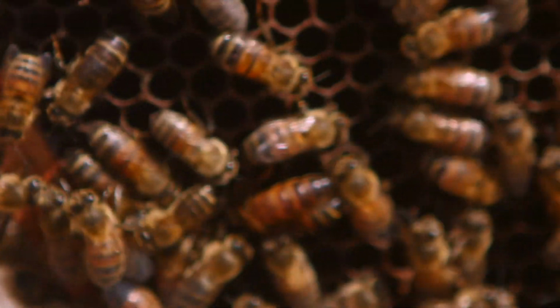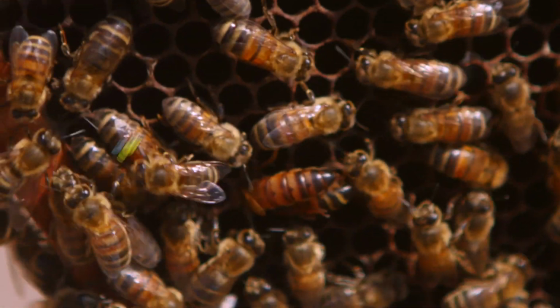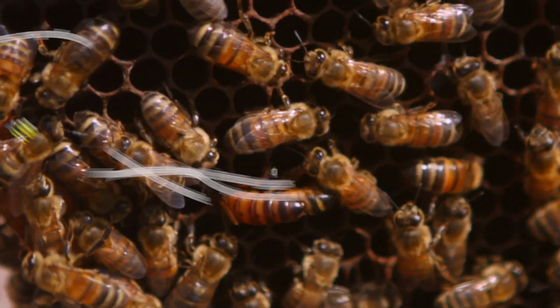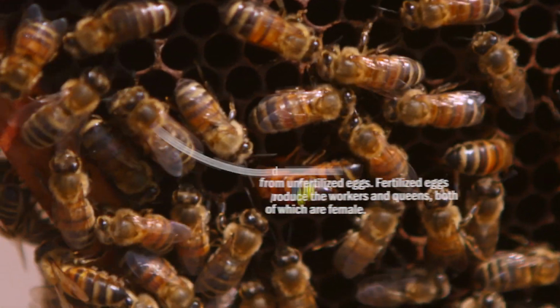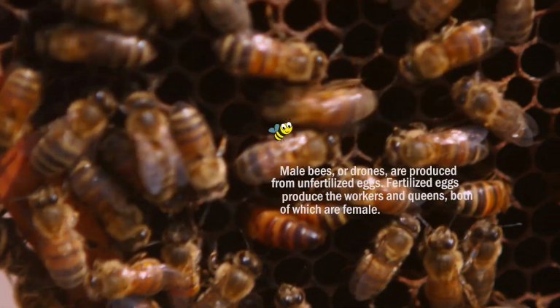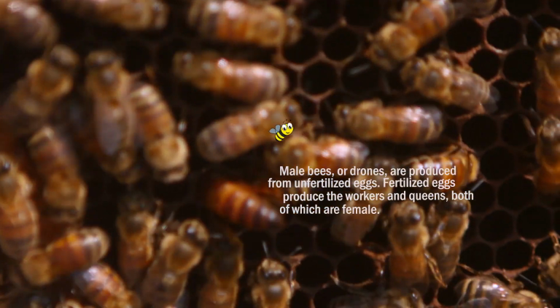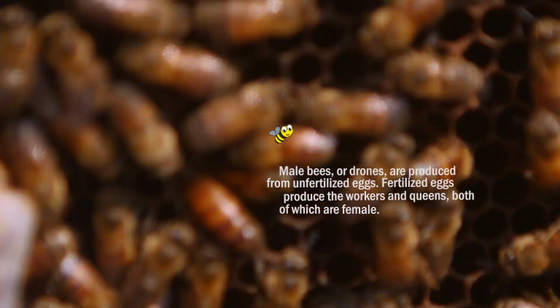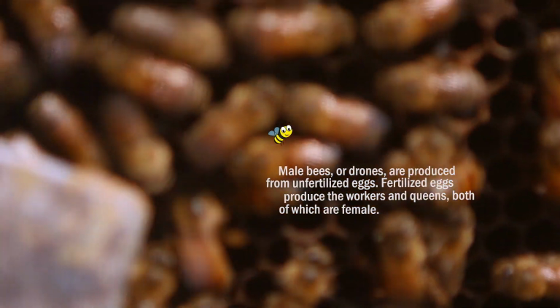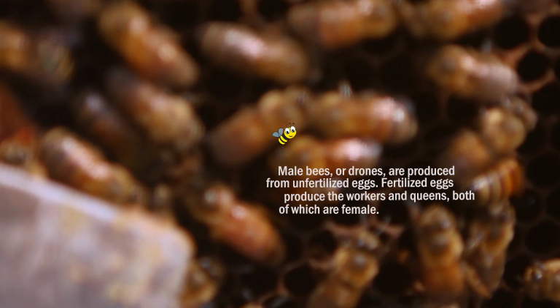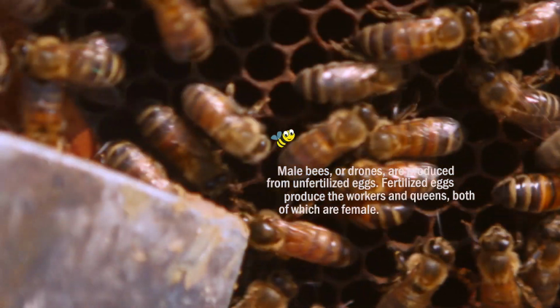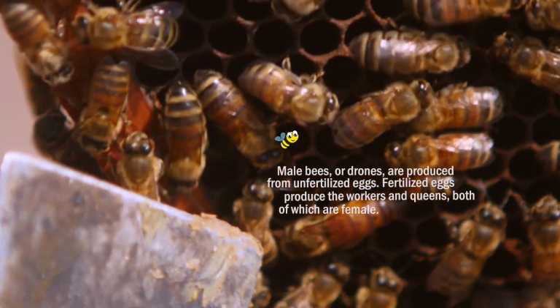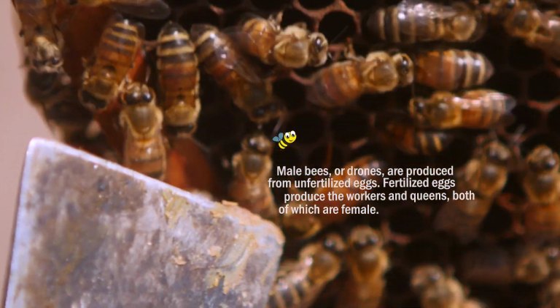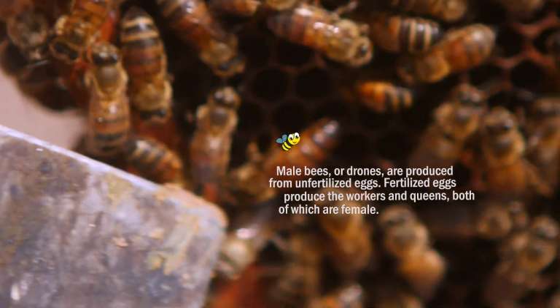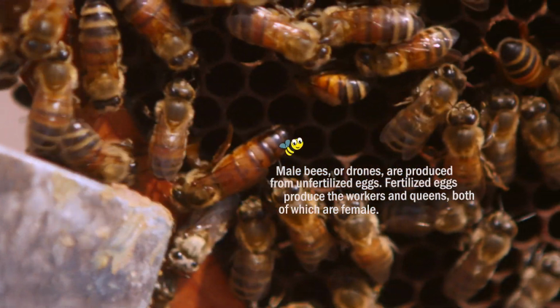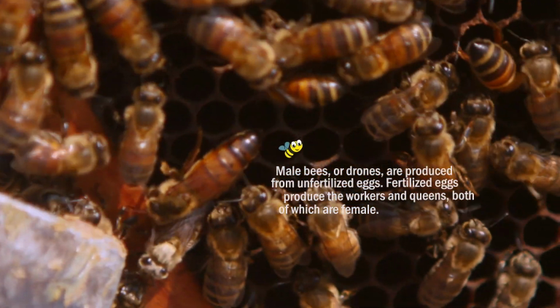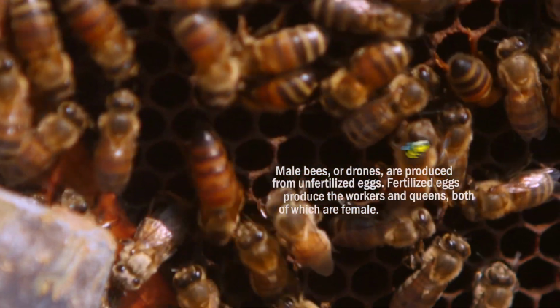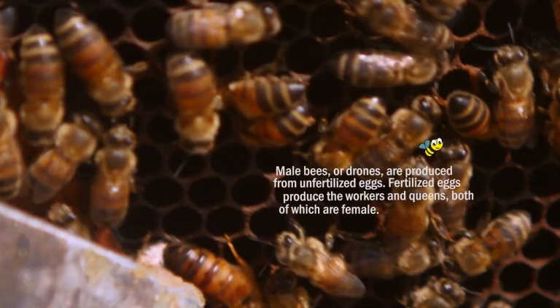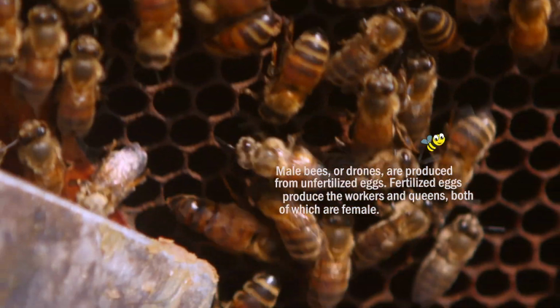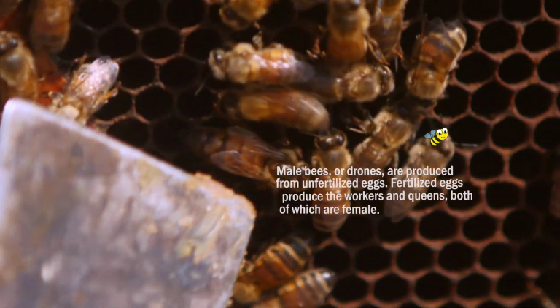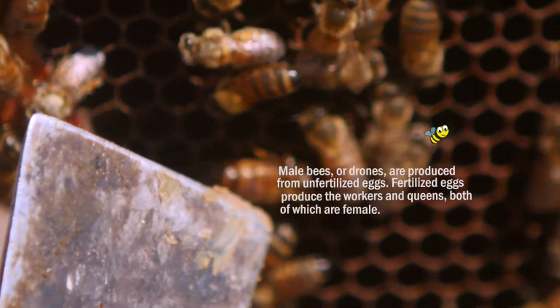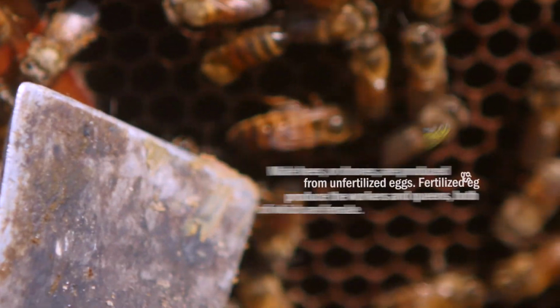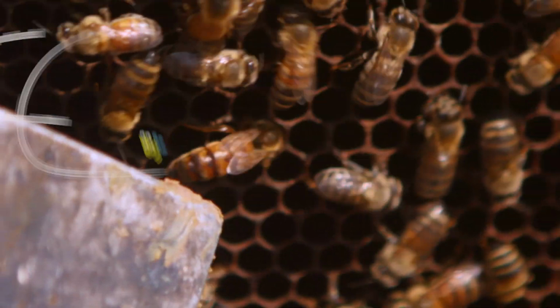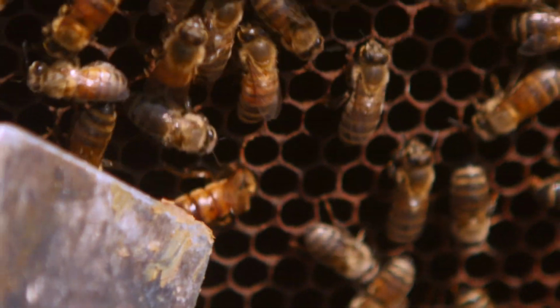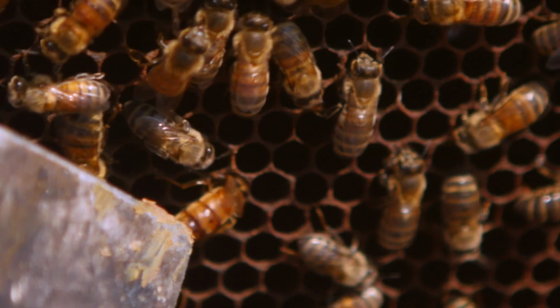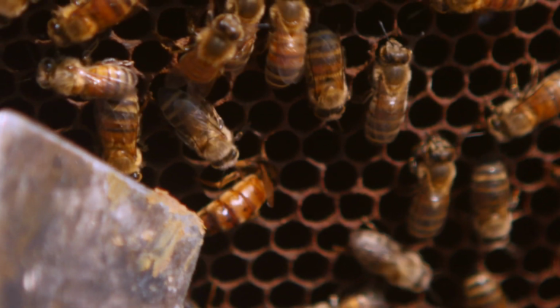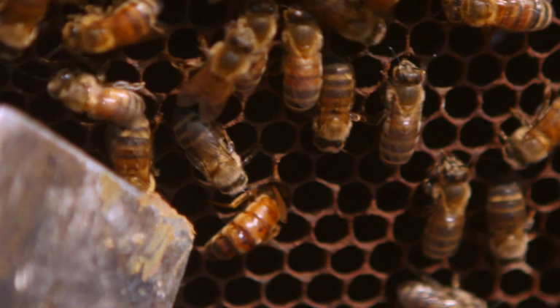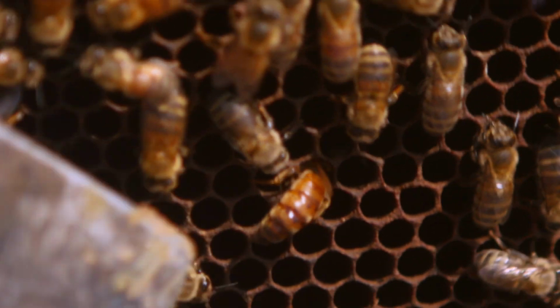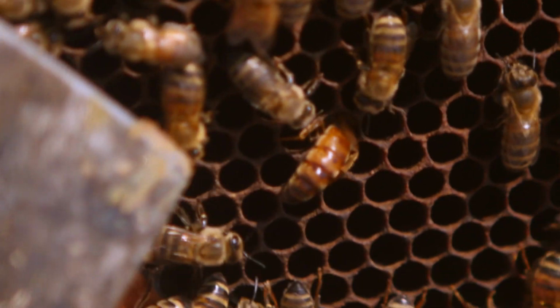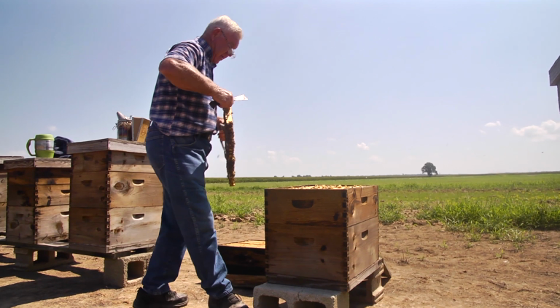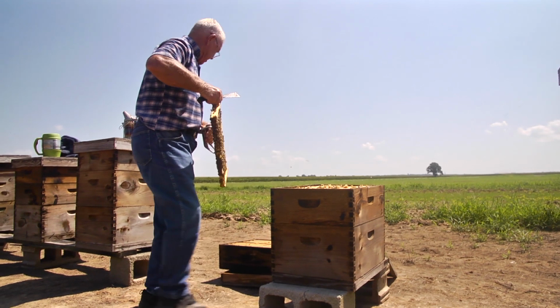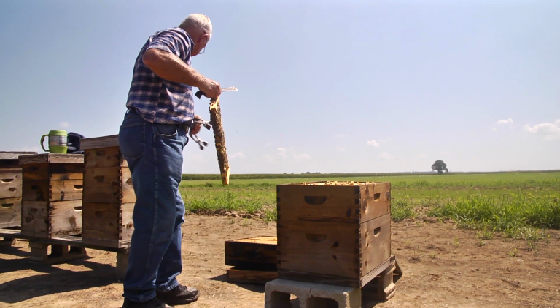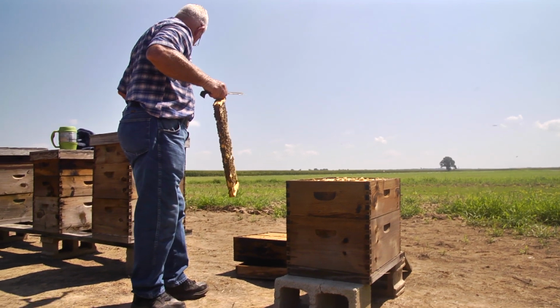The queen can lay anywhere from one to two thousand eggs every day. She cannot feed nor clean herself — the other bees have to do it for her. She's the most important bee in the hive. Without the queen, the hive will not survive.